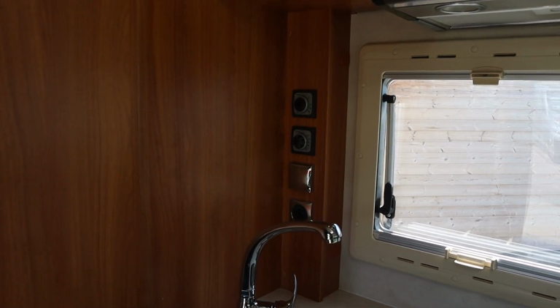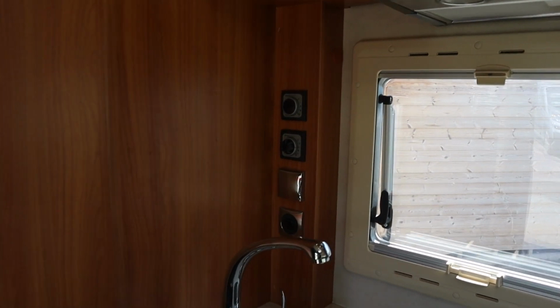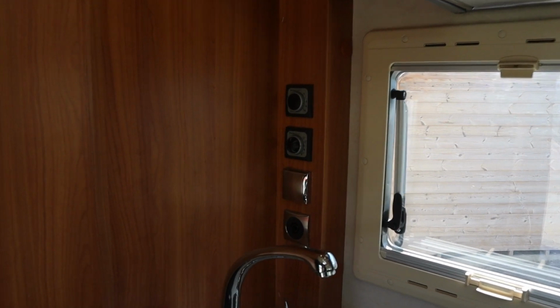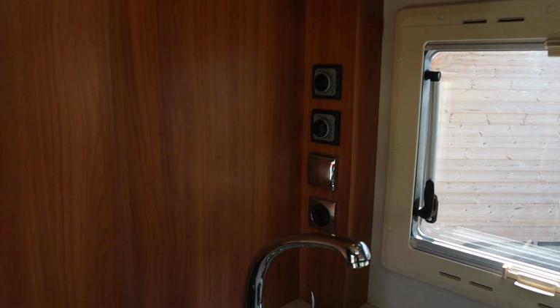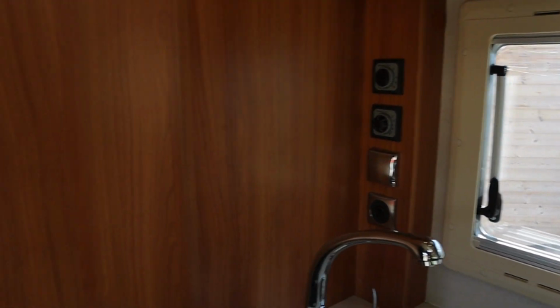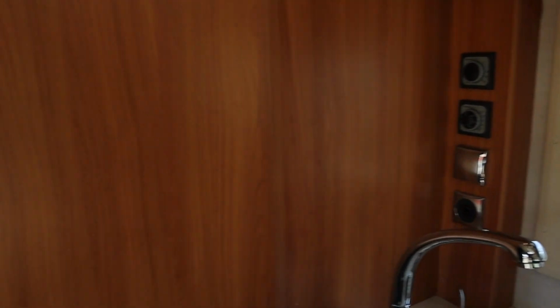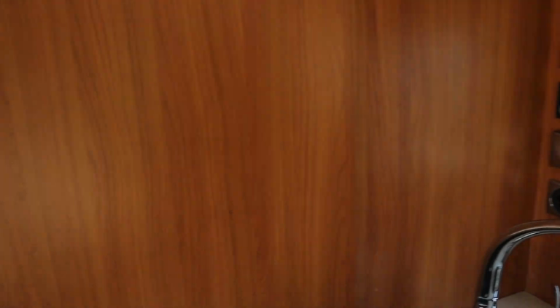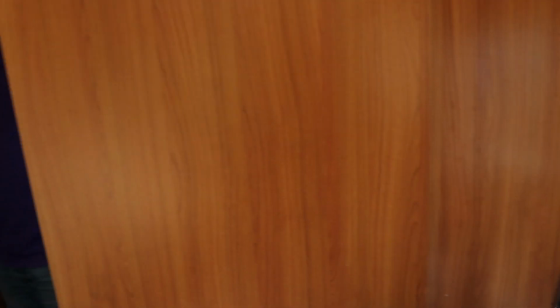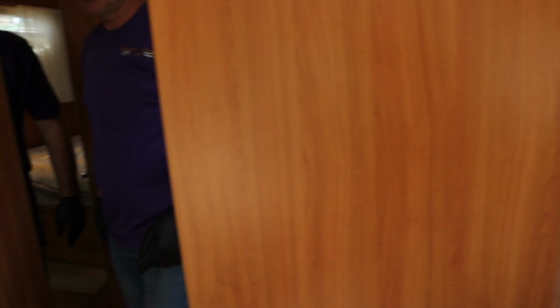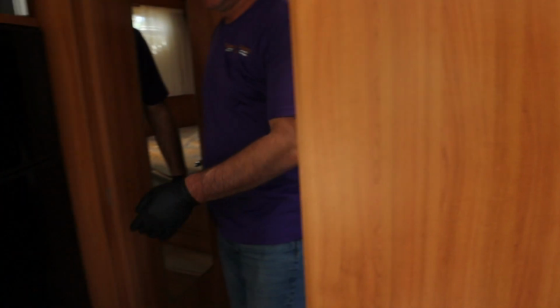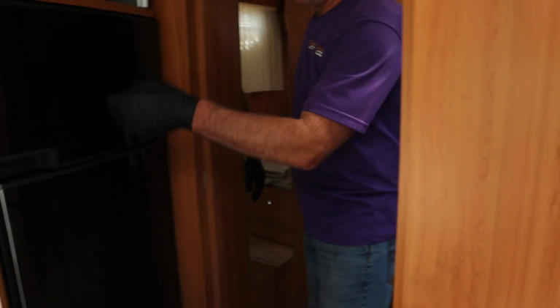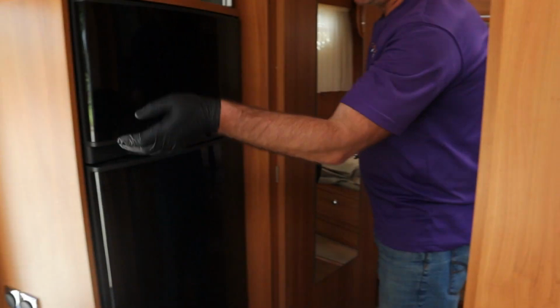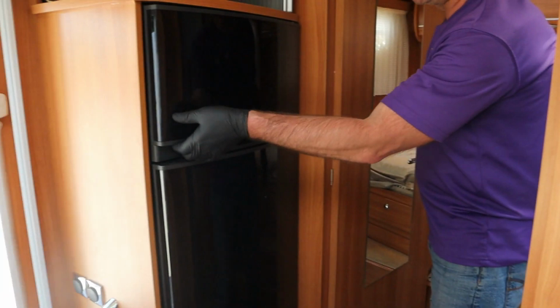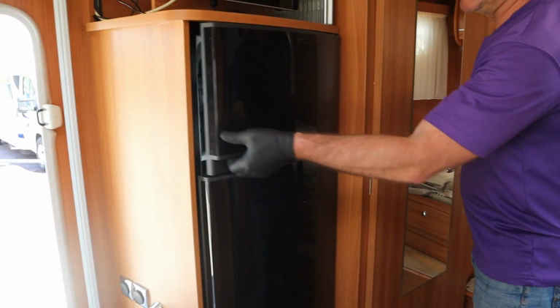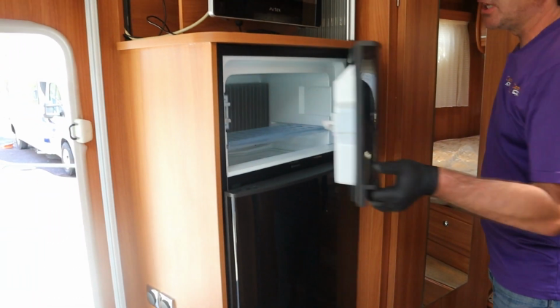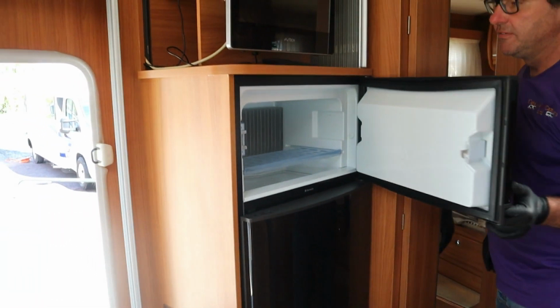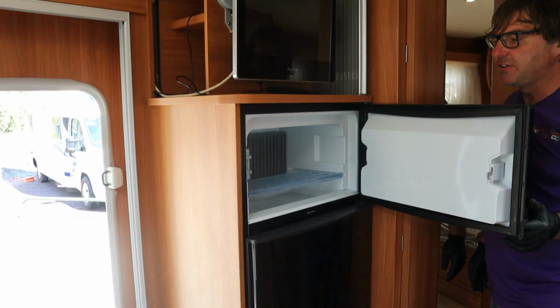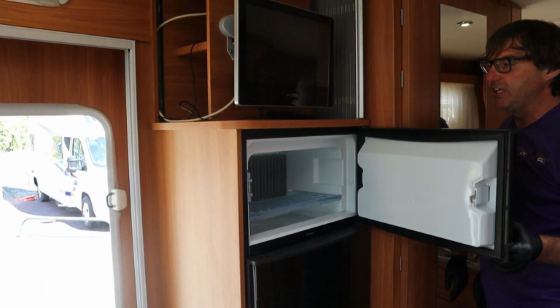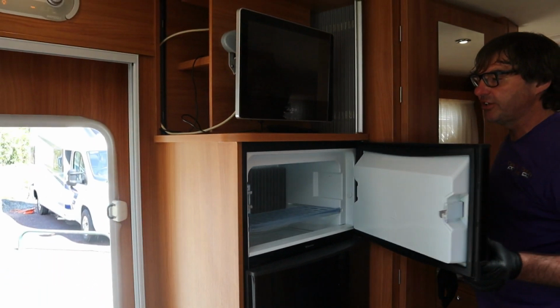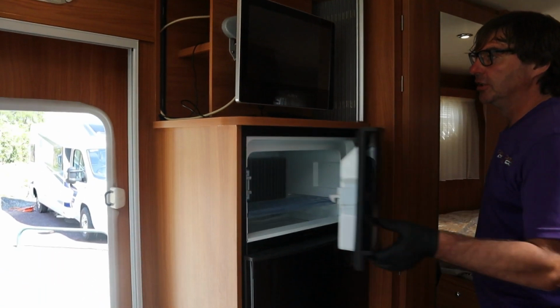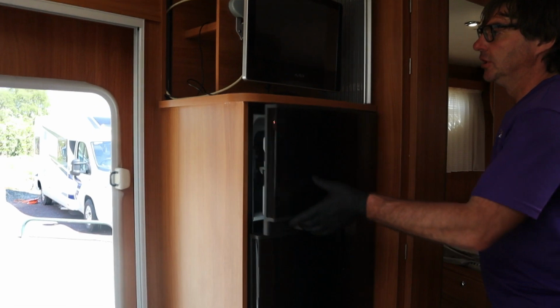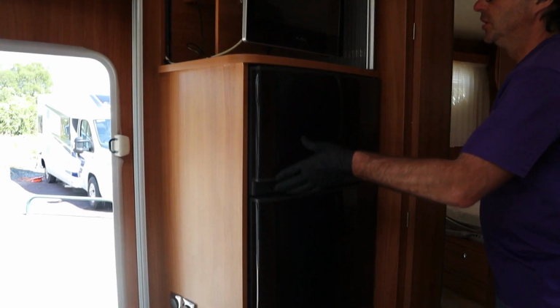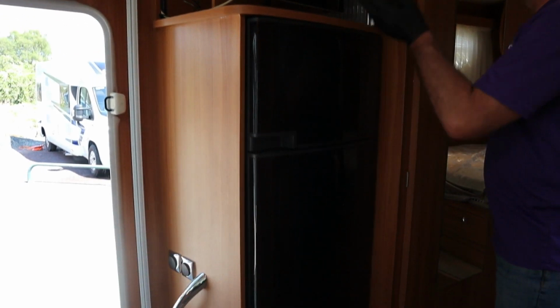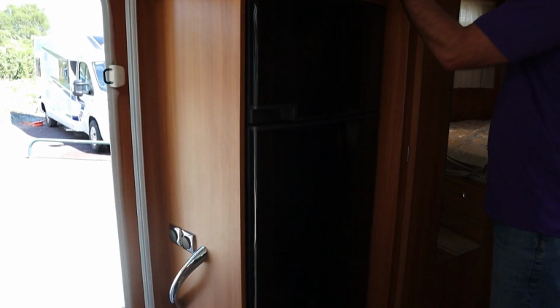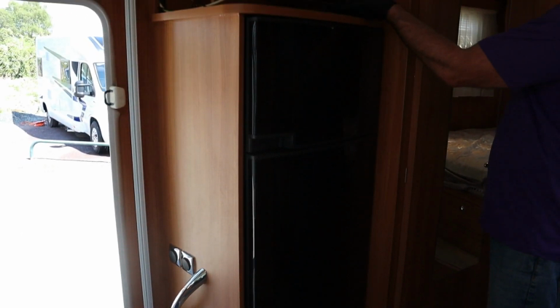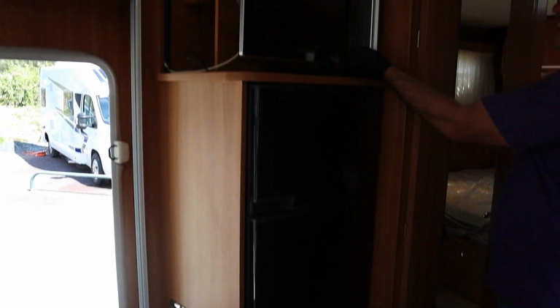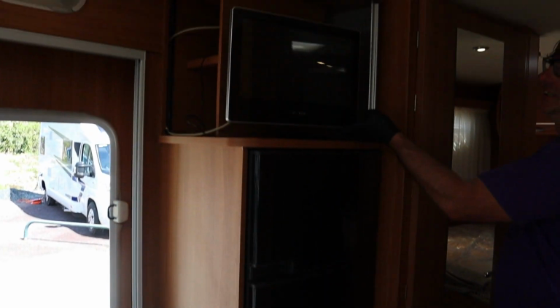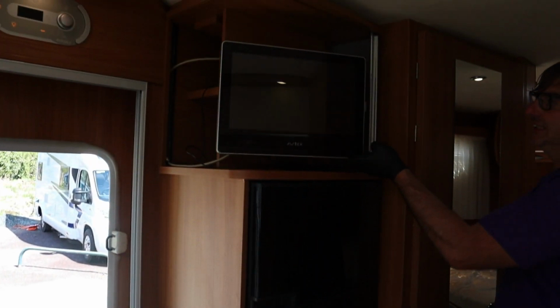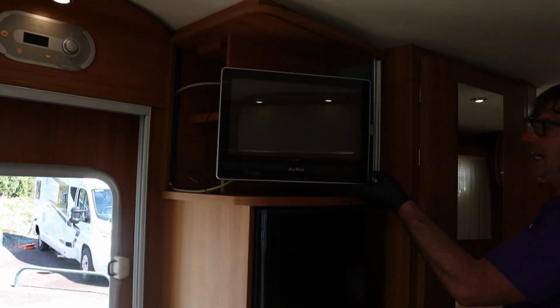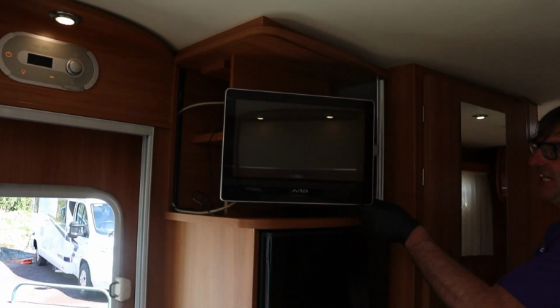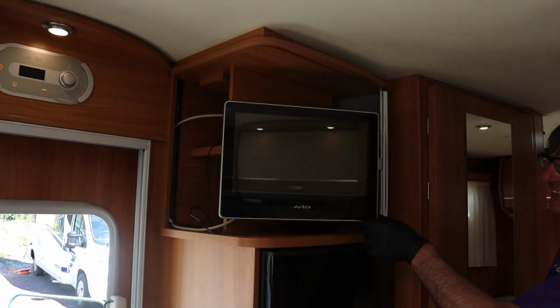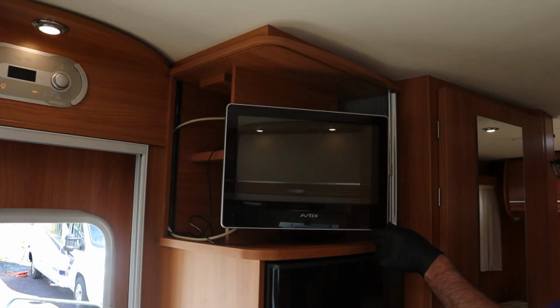Moving over, we have a full-size fridge freezer, with the excellent Avtec TV.